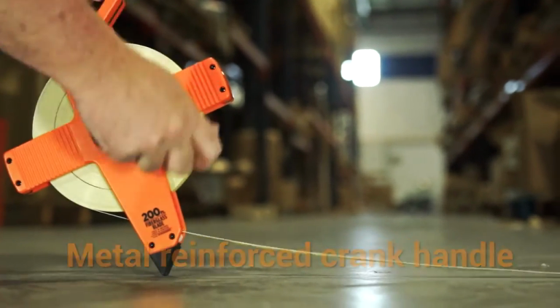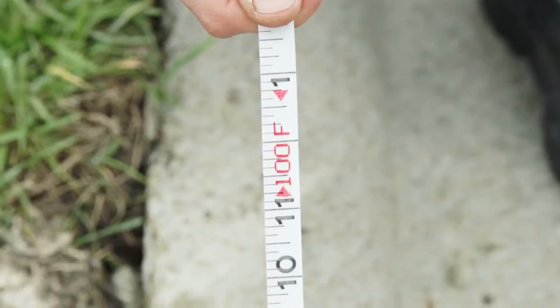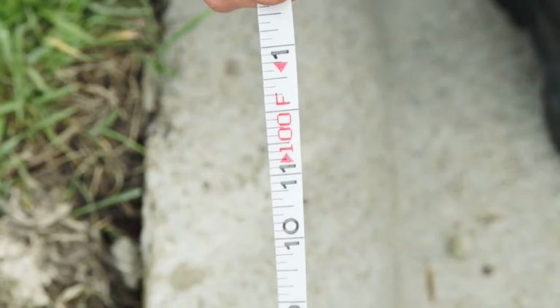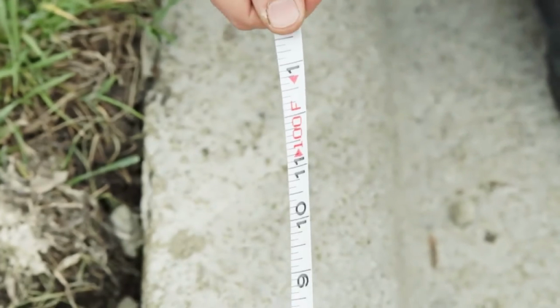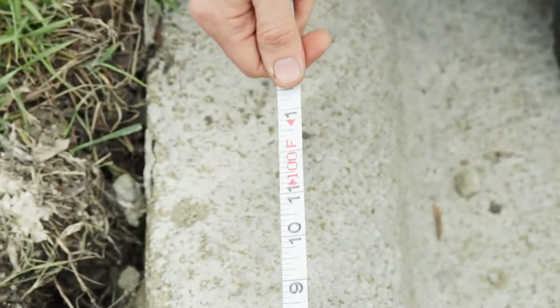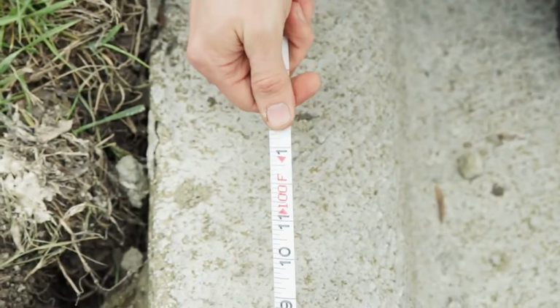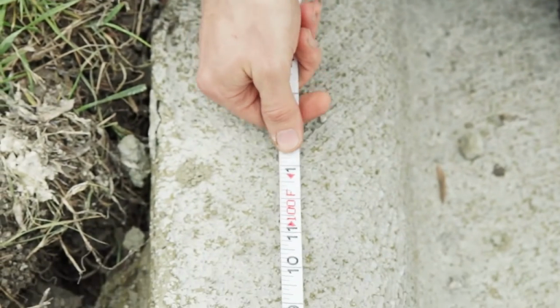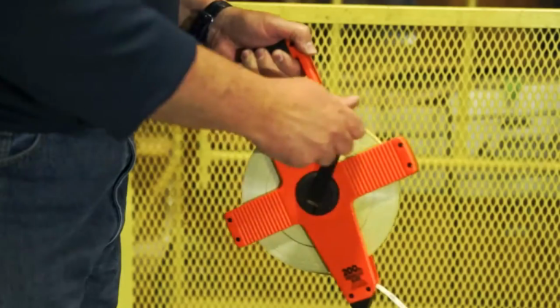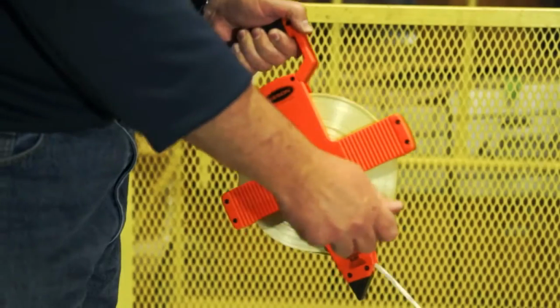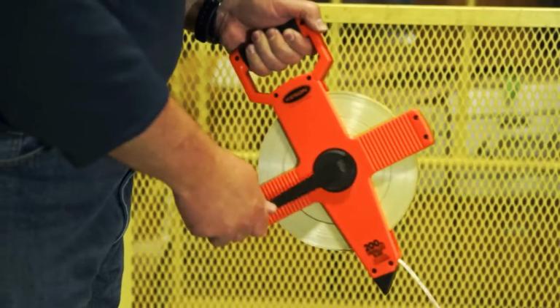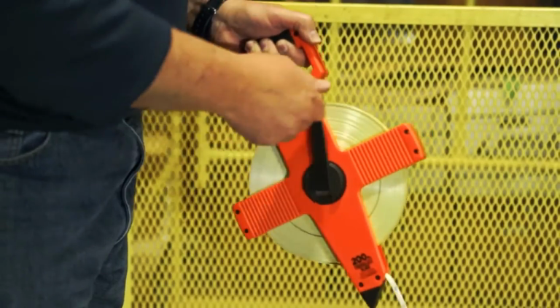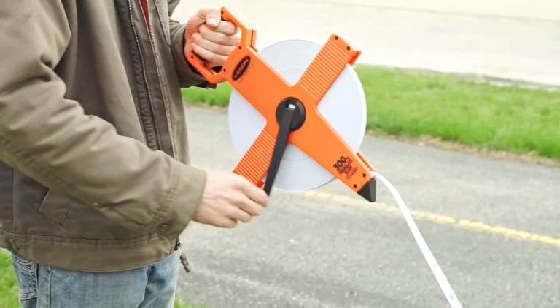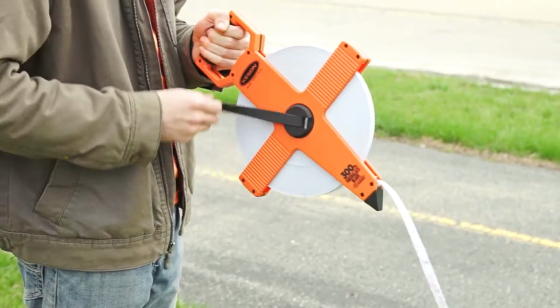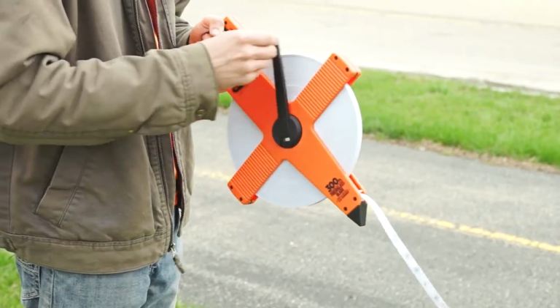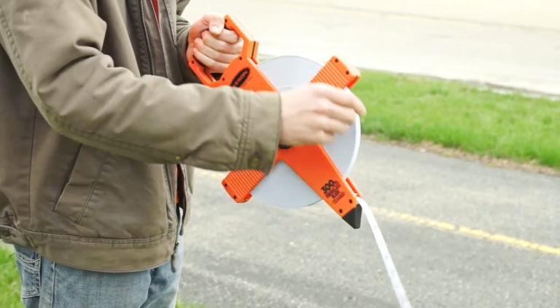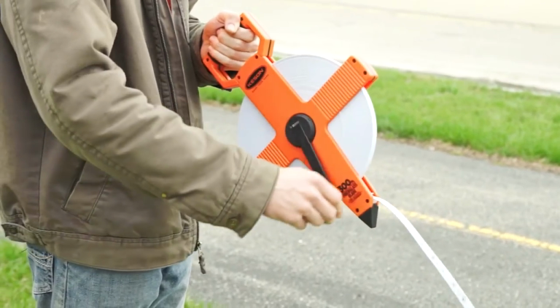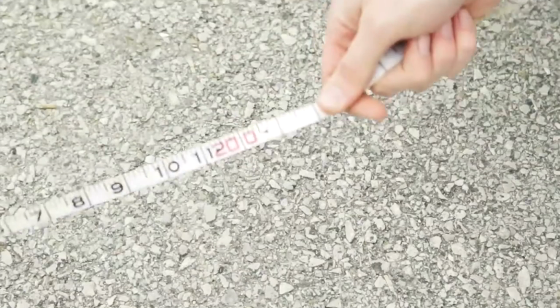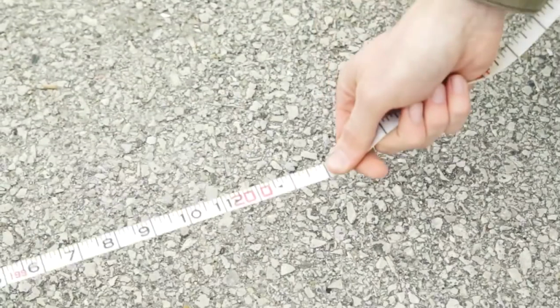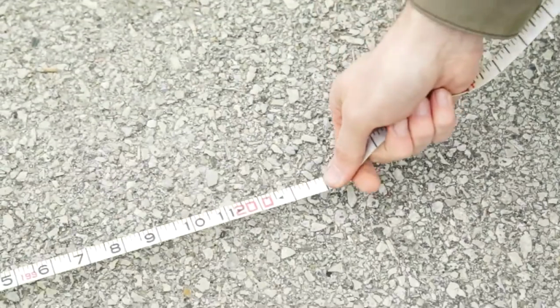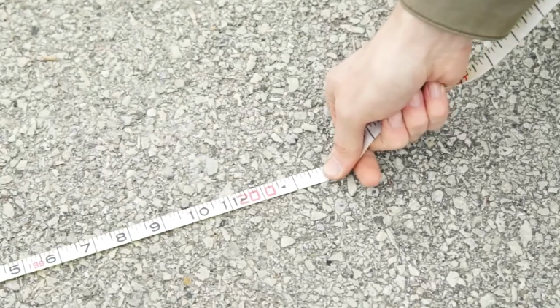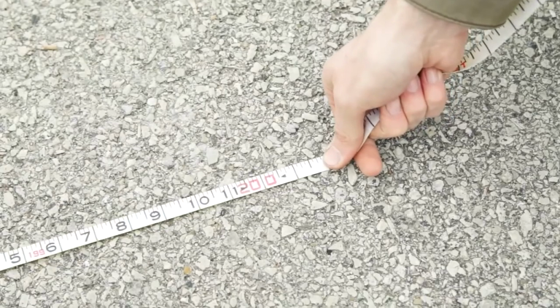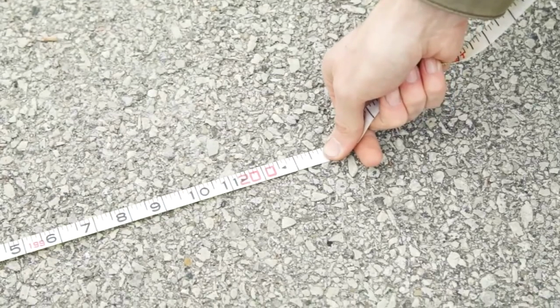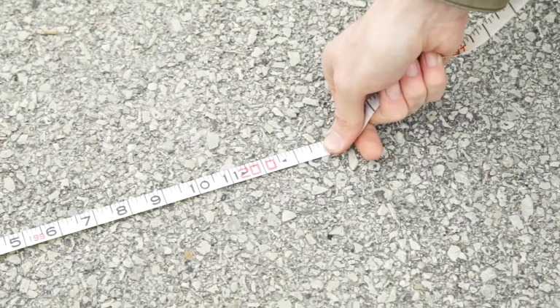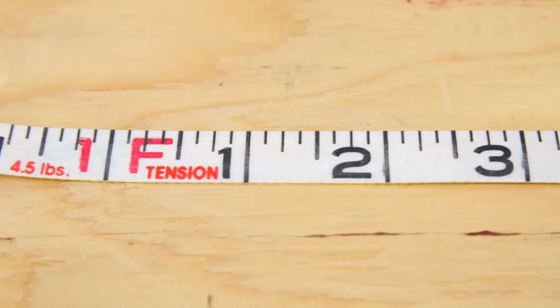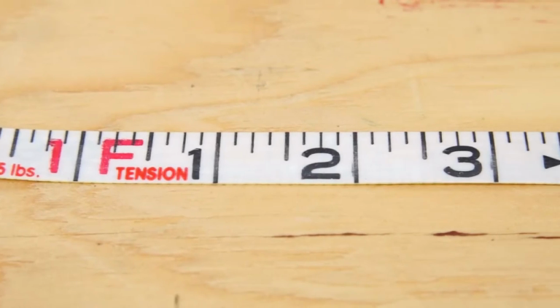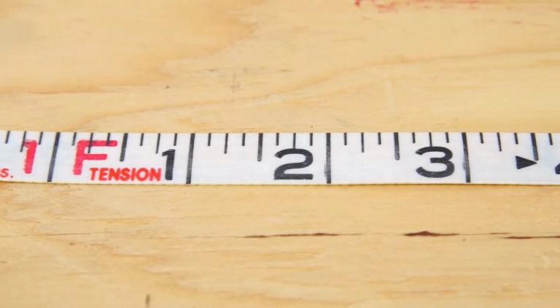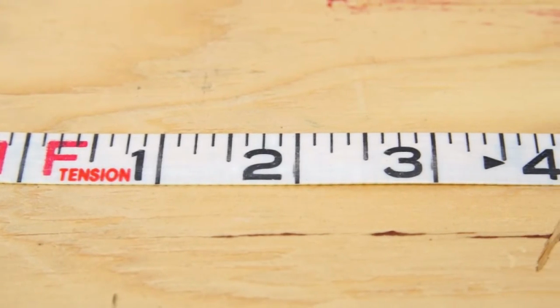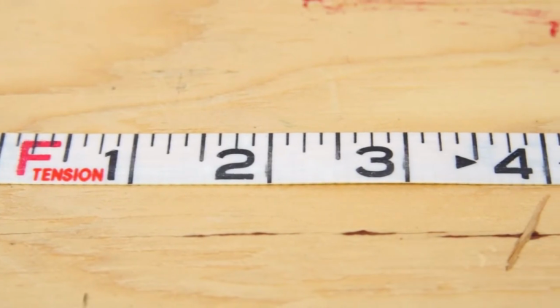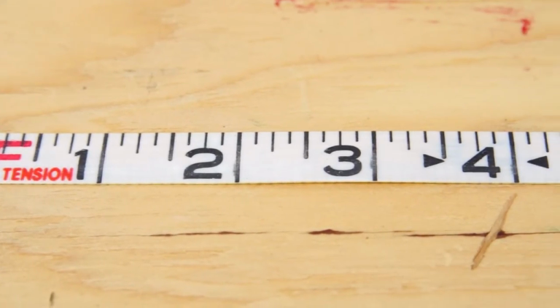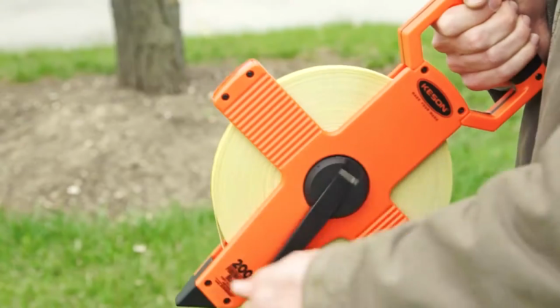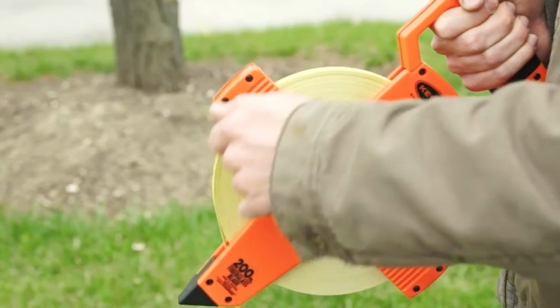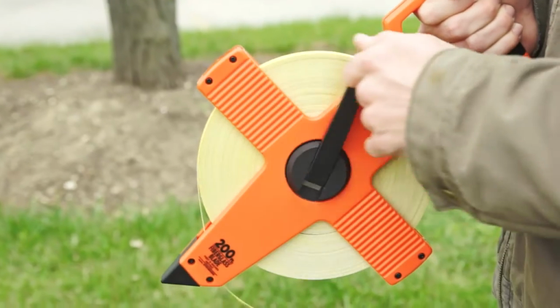These models are available in 100 foot, 200 foot, and 300 foot lengths. Our units include standard feet and inches, engineers' feet and tenths, or metric measurements.